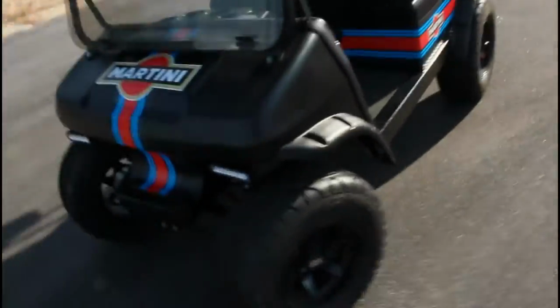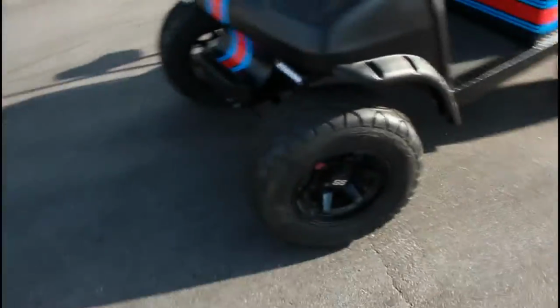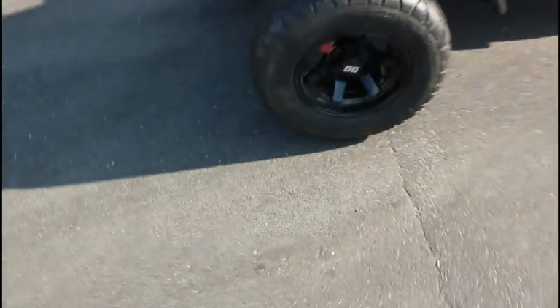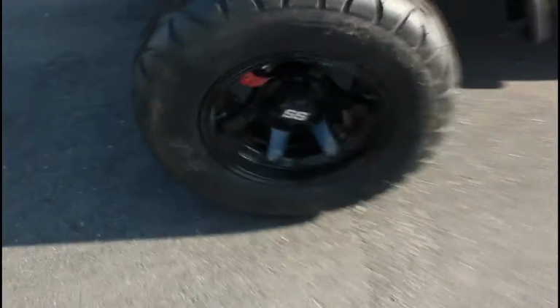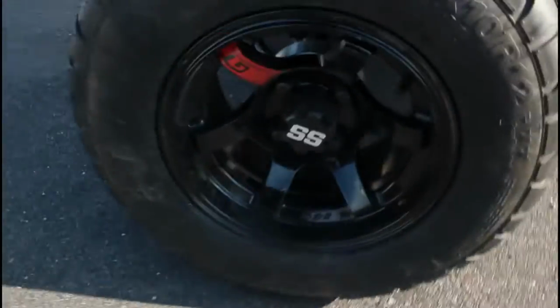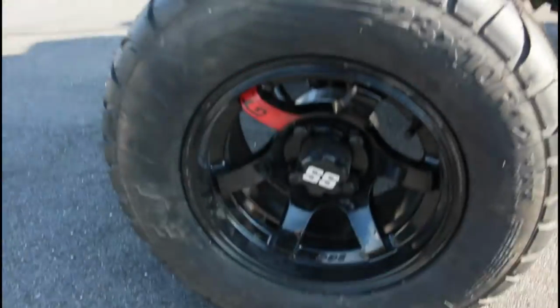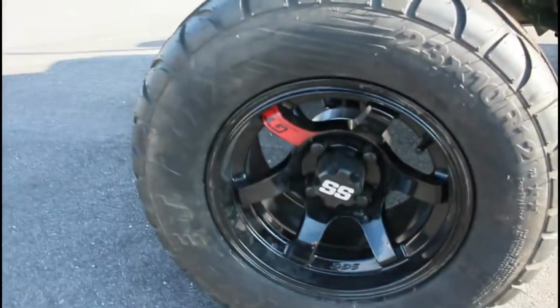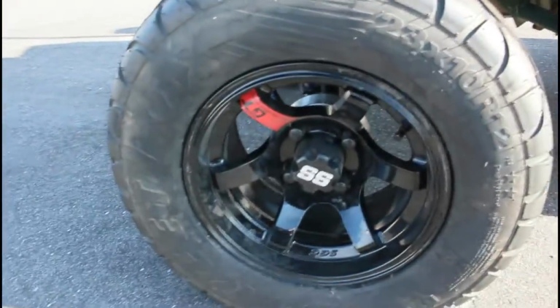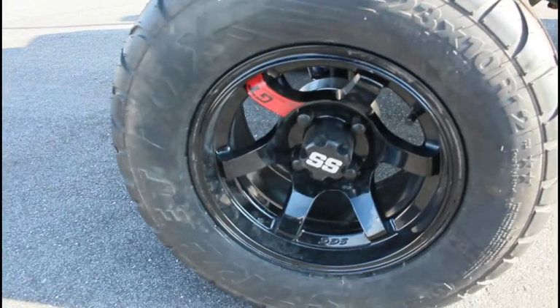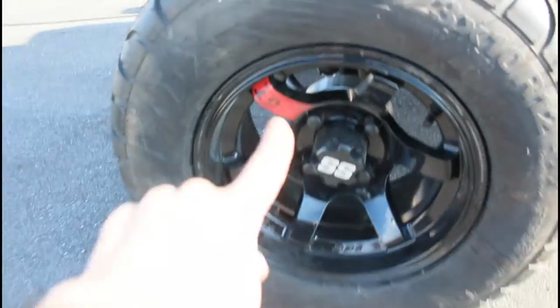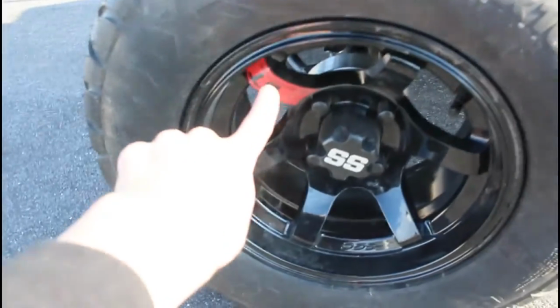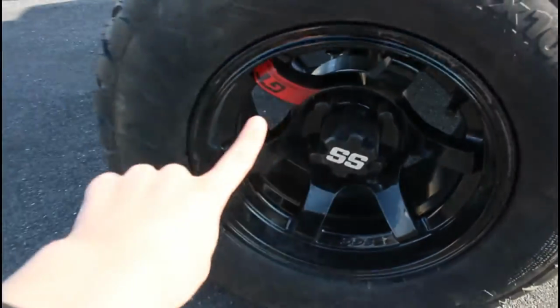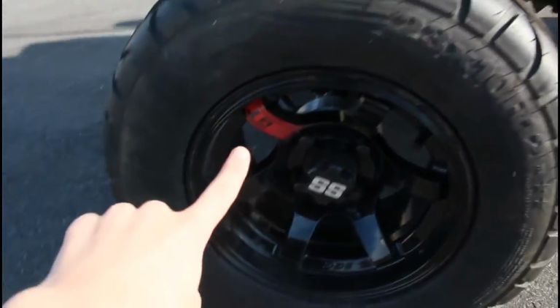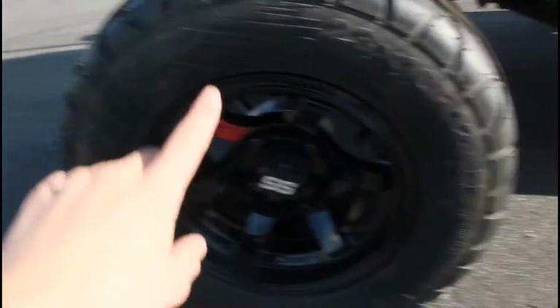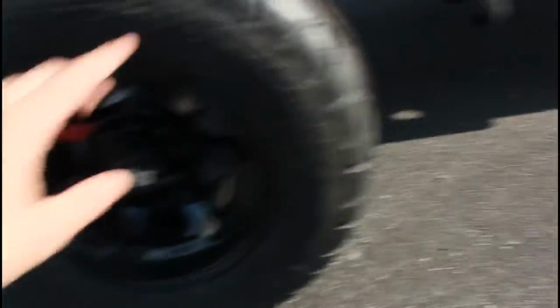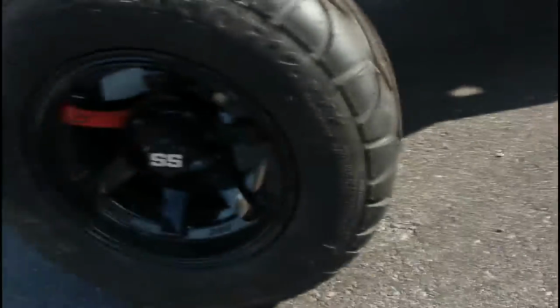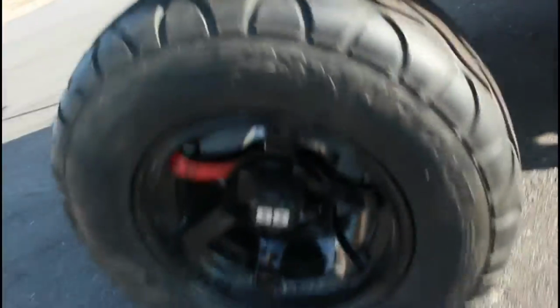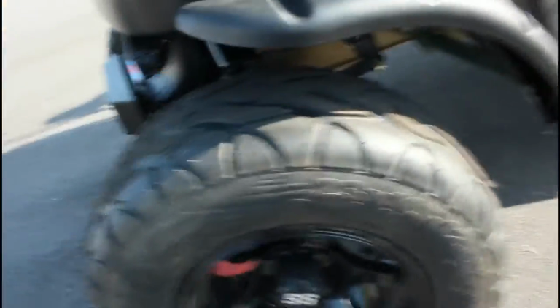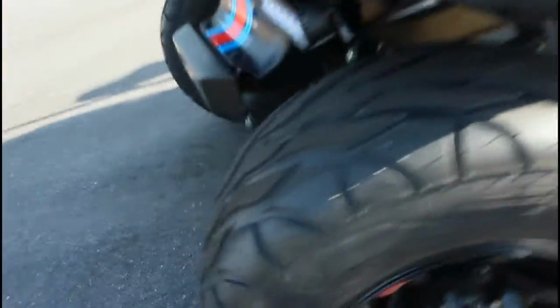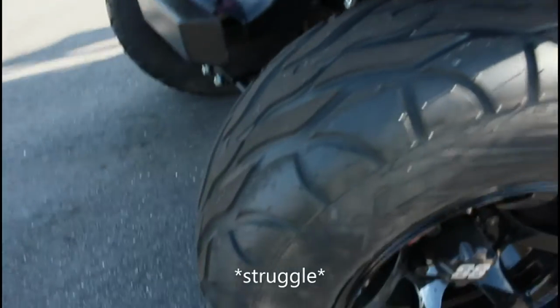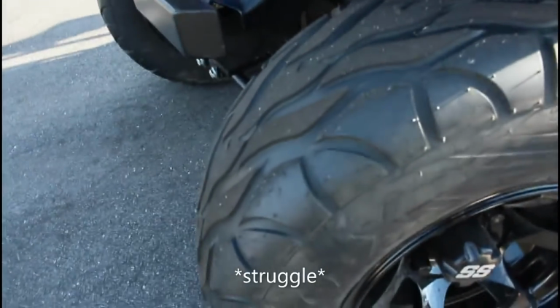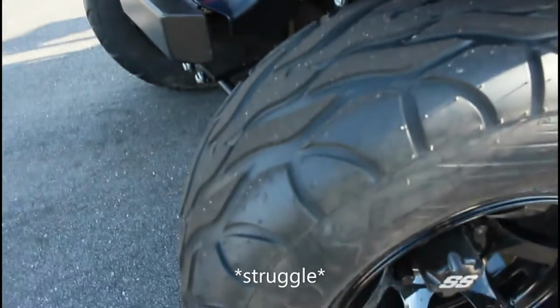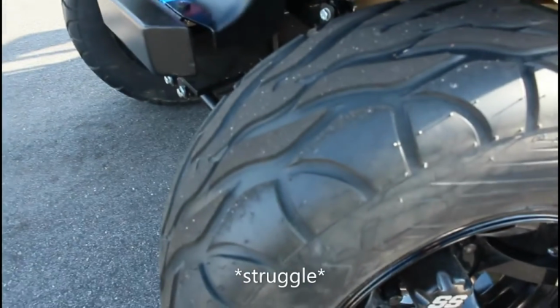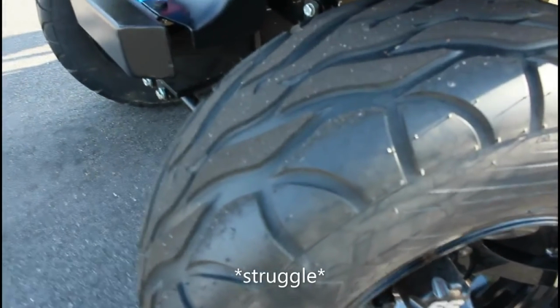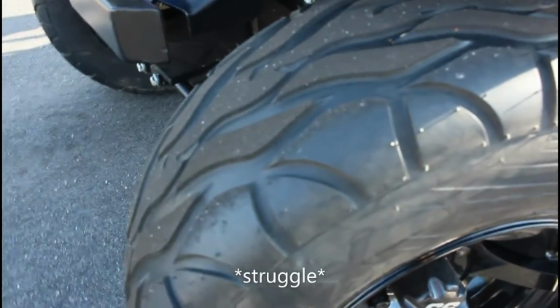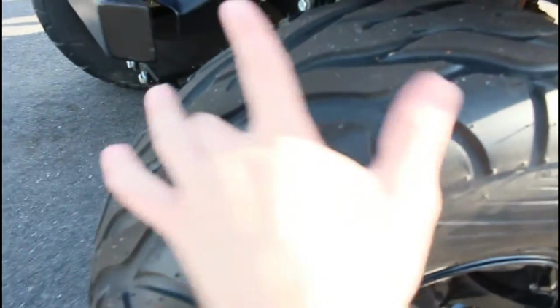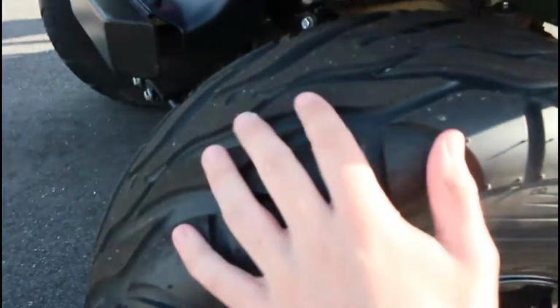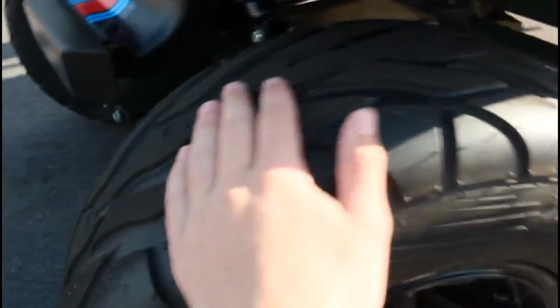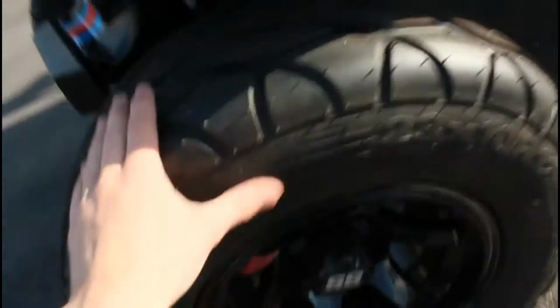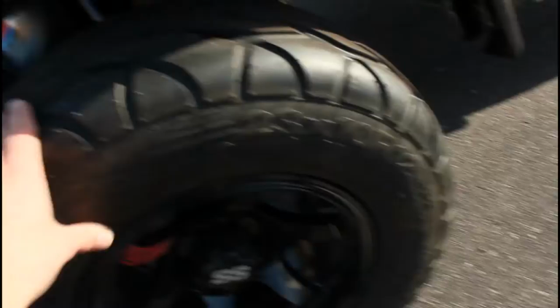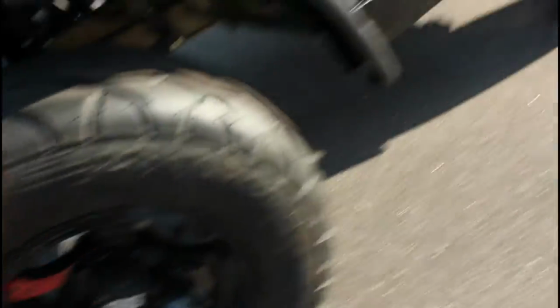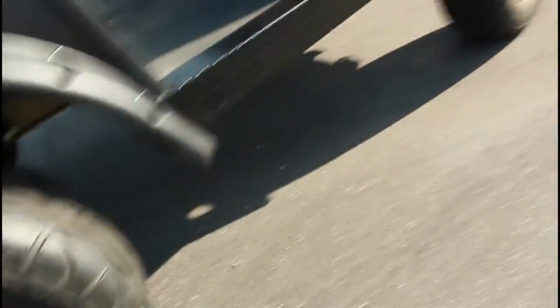We got some nice Advan kind of style wheels with the single-spoke colored all over. We got these kind of like sand street tires — pretty nice little thick boys, not too bad.